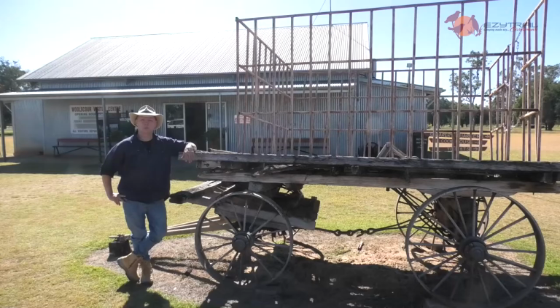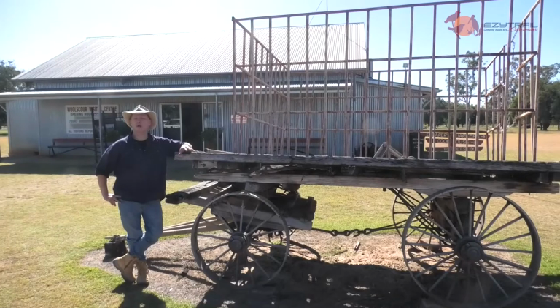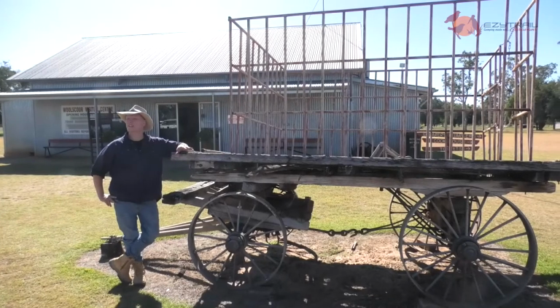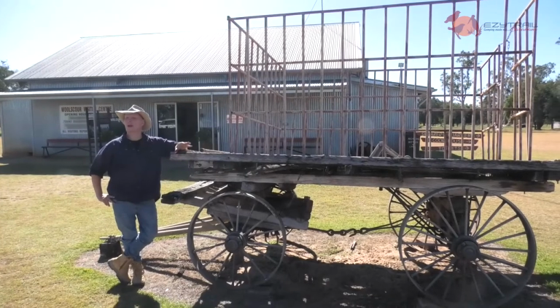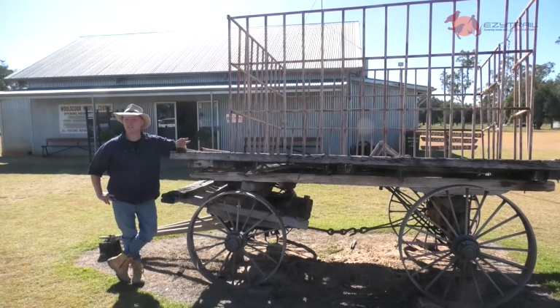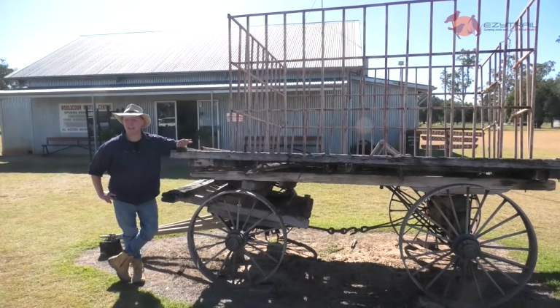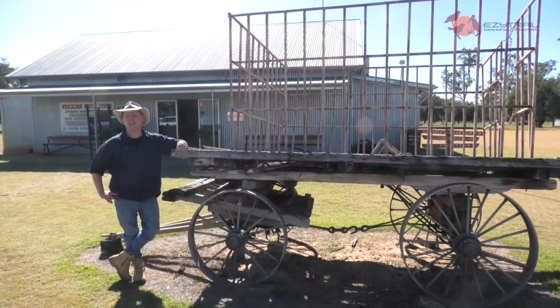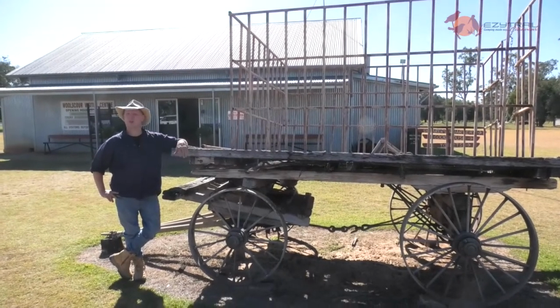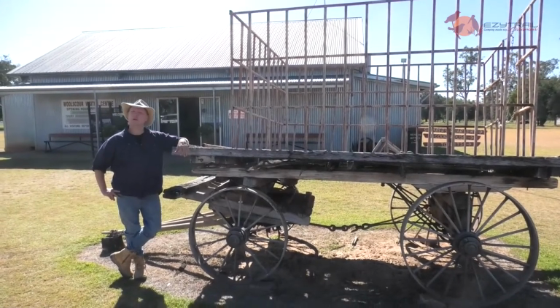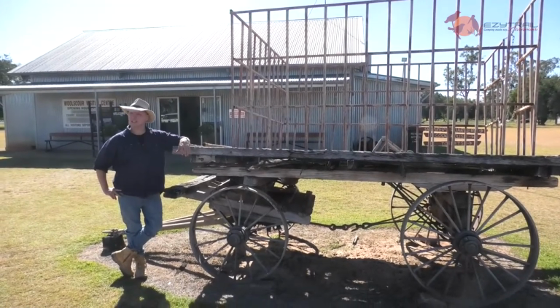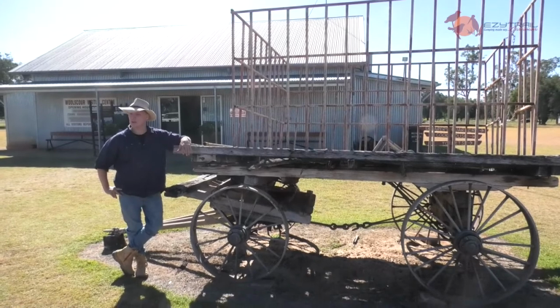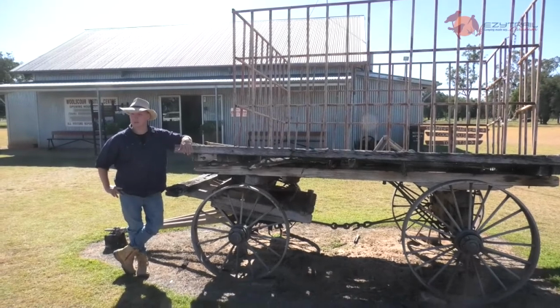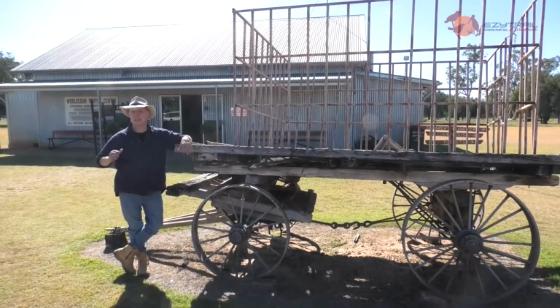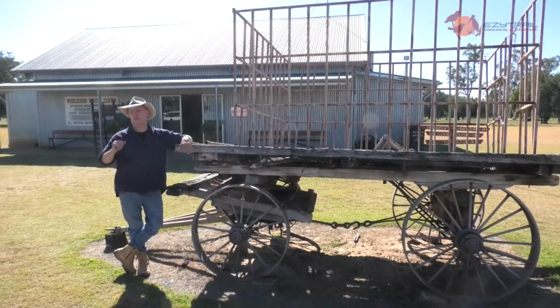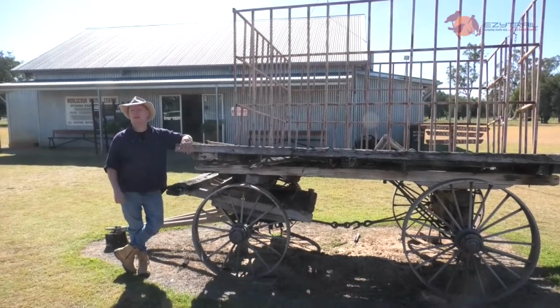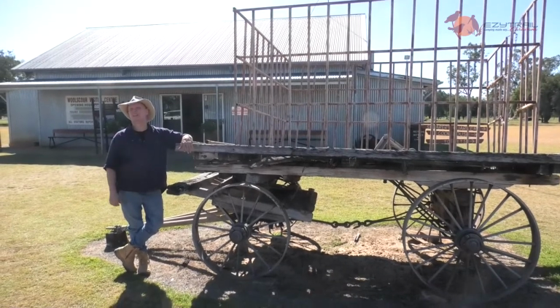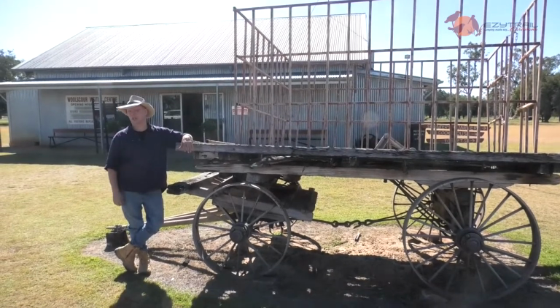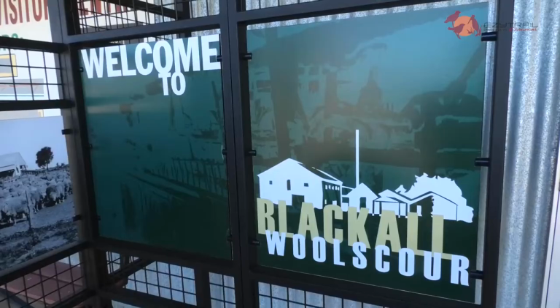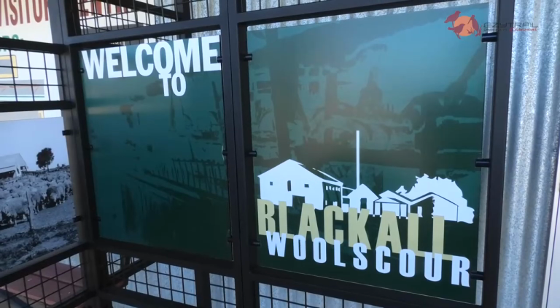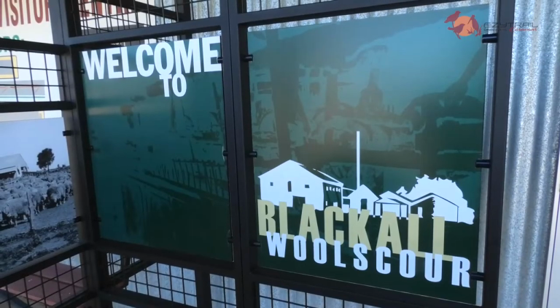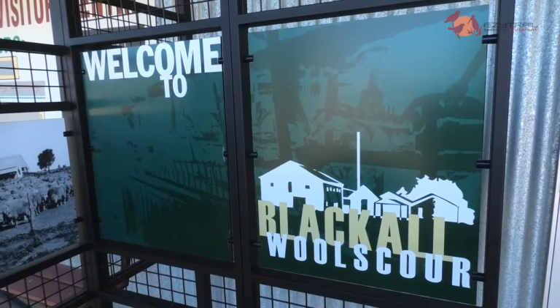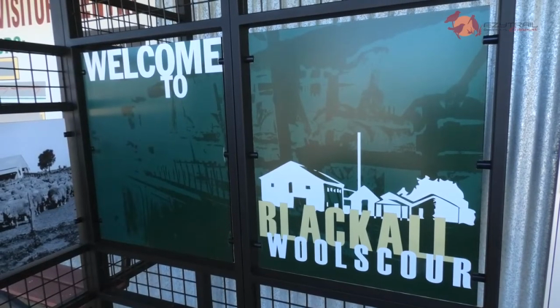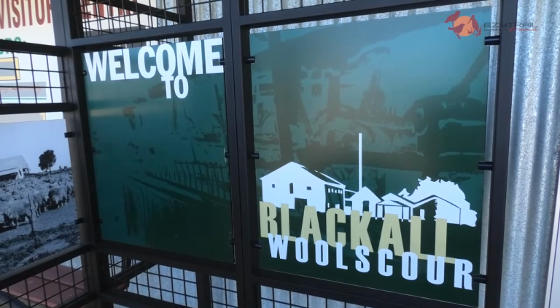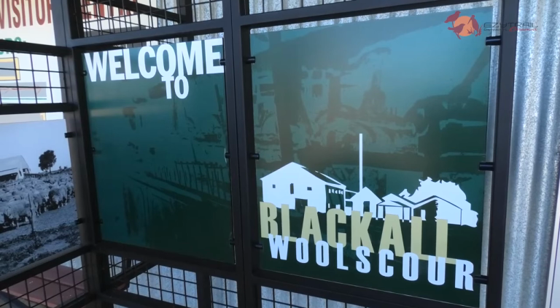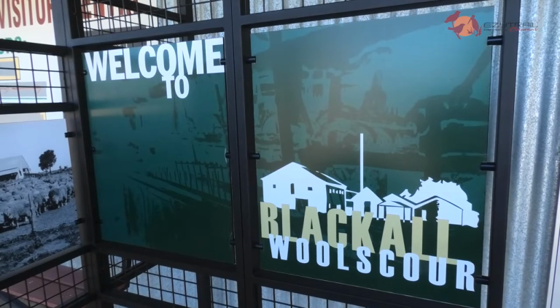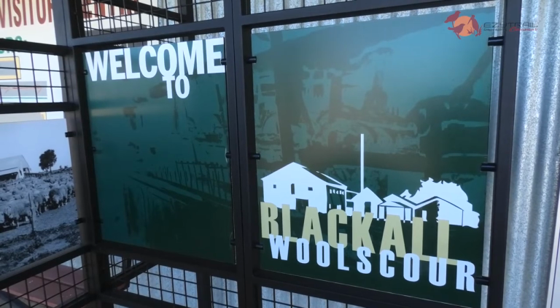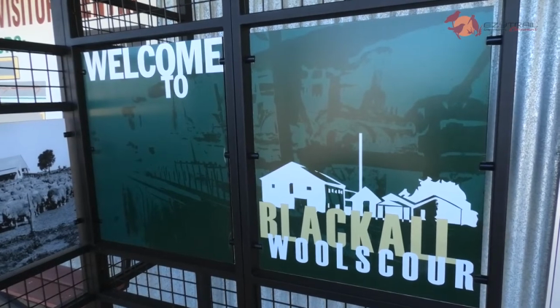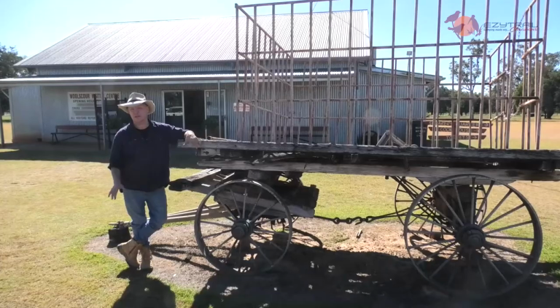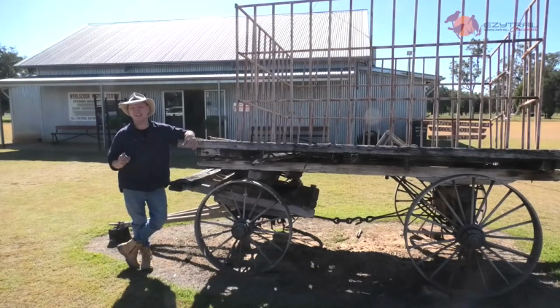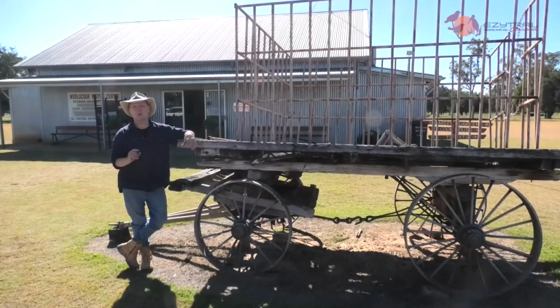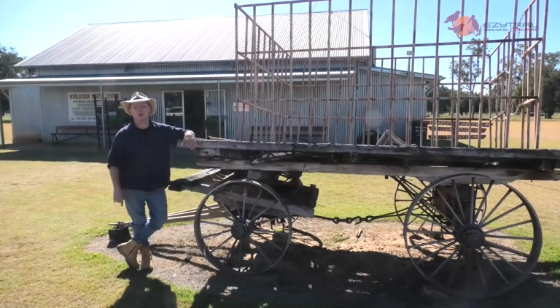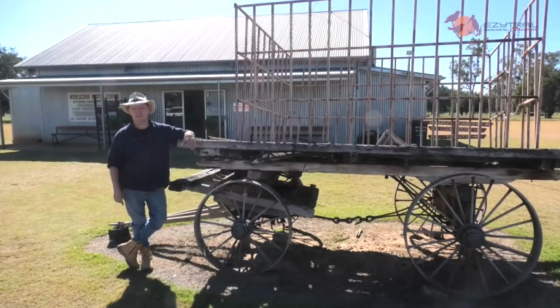My one place that you absolutely have to check out when you bring your easy trail to Blackall is right behind me. It is the Blackall Woolscour, and believe me, this place is chock a block full of history and well worth the visit.